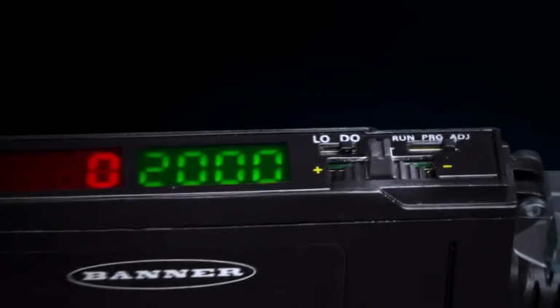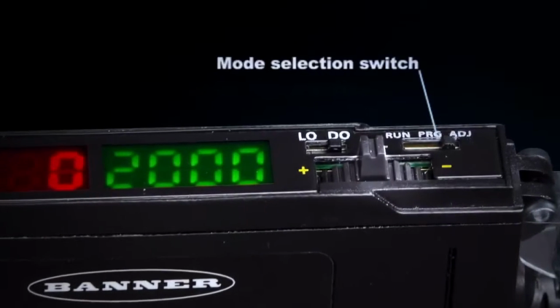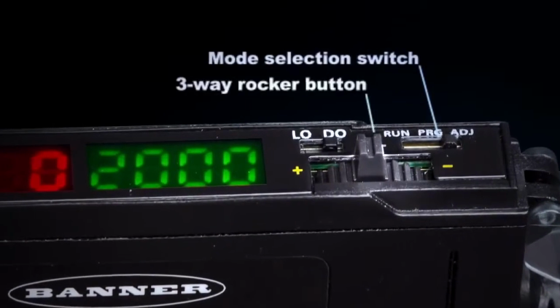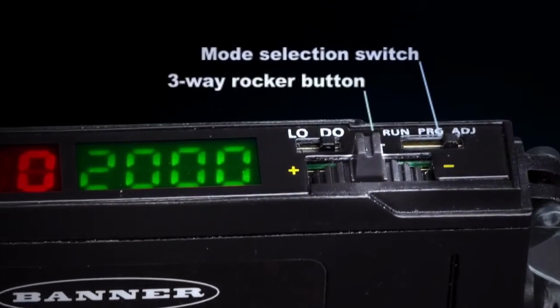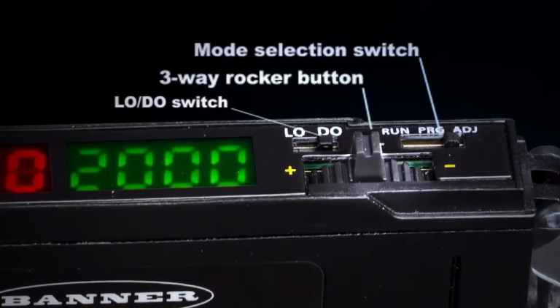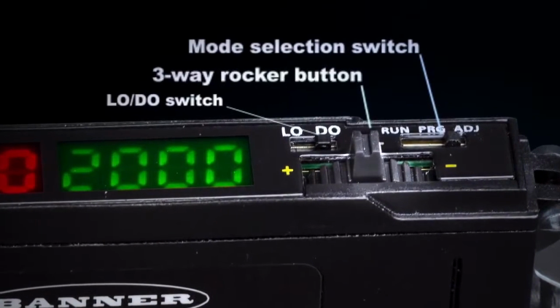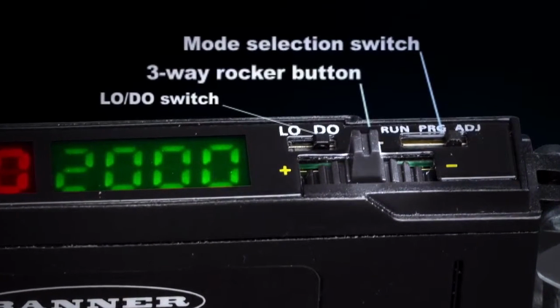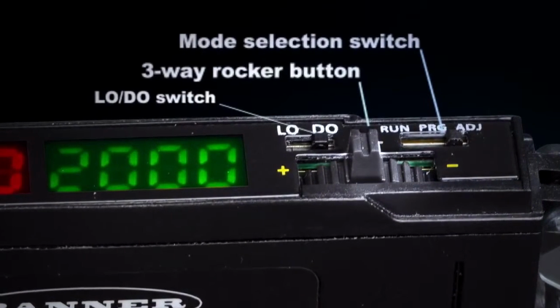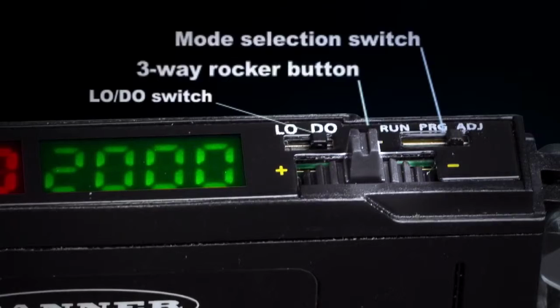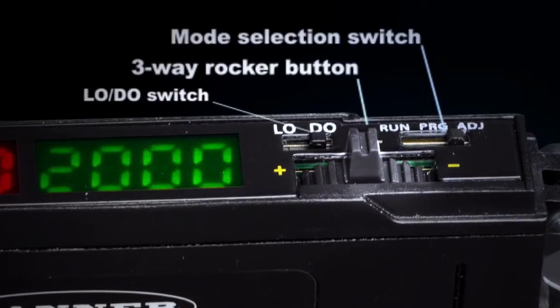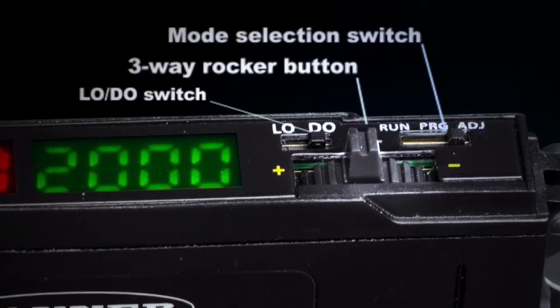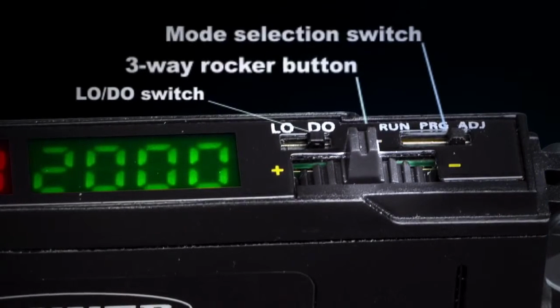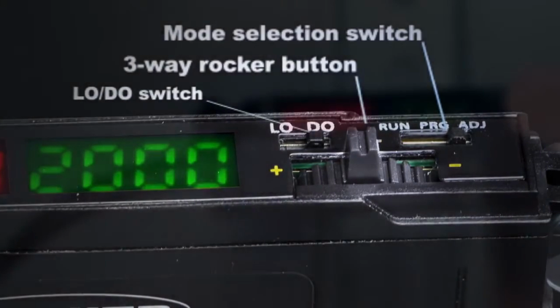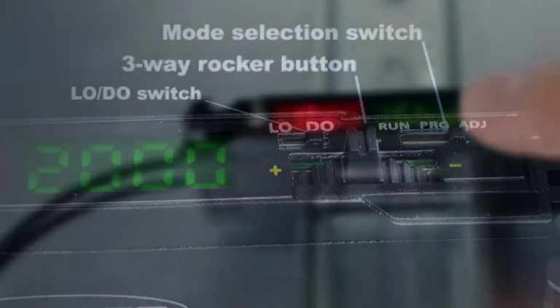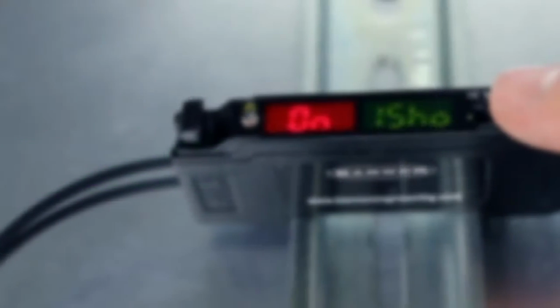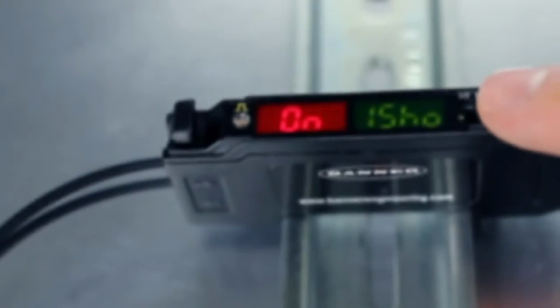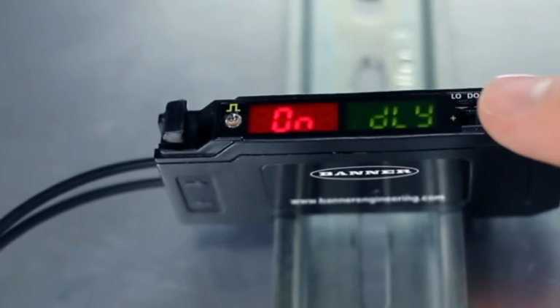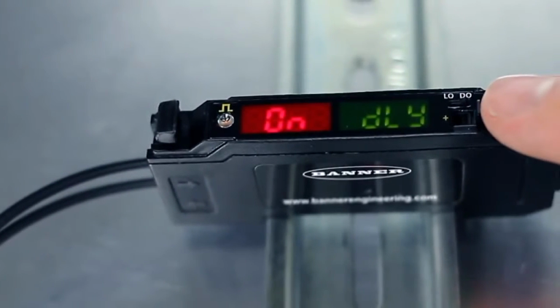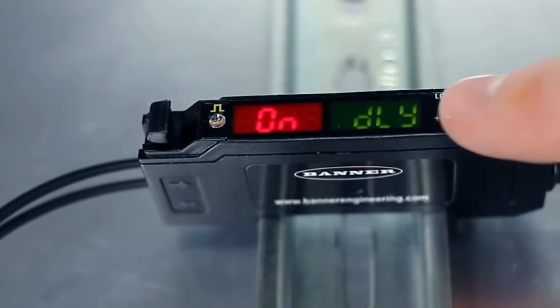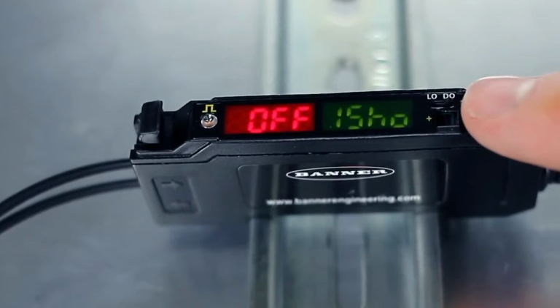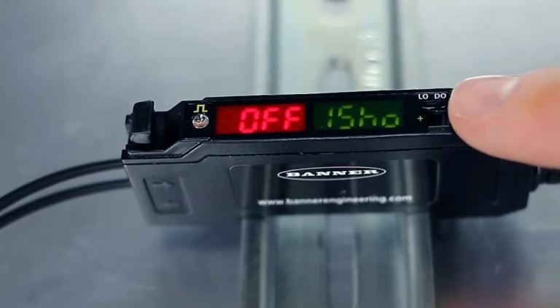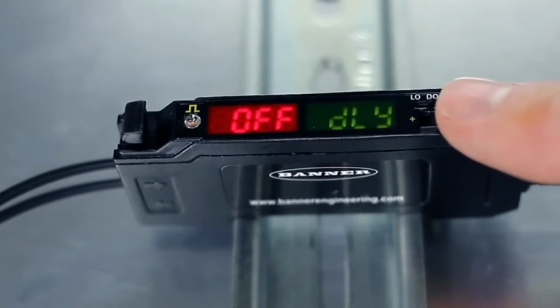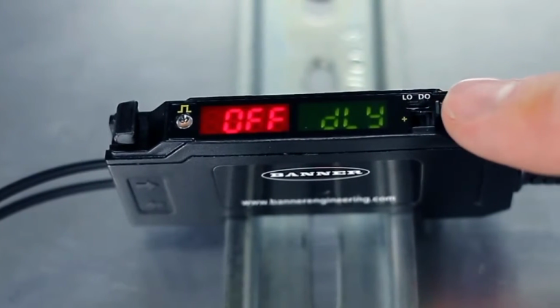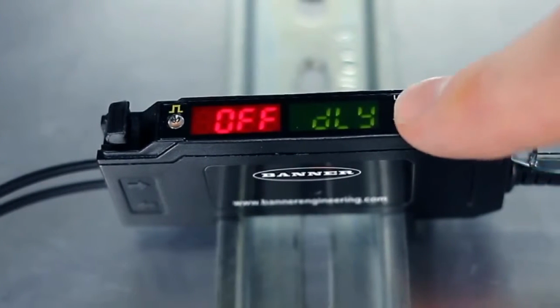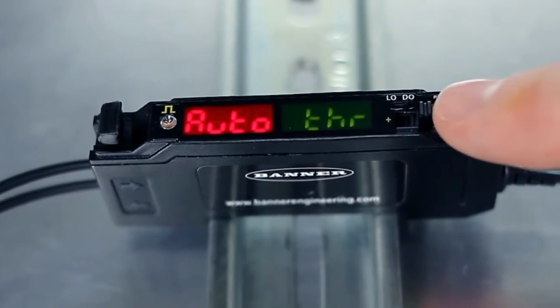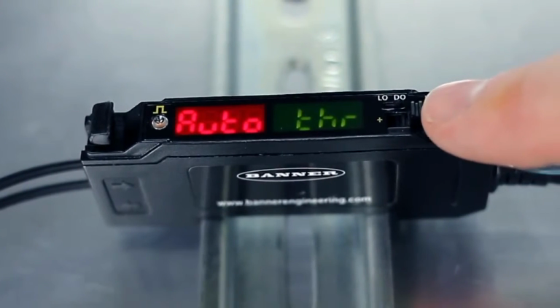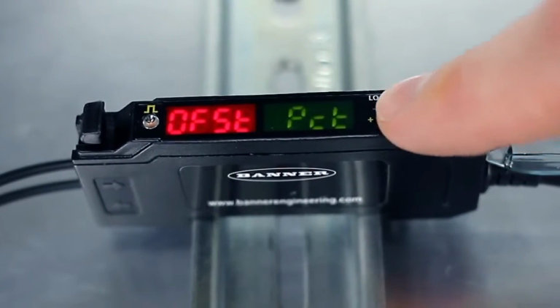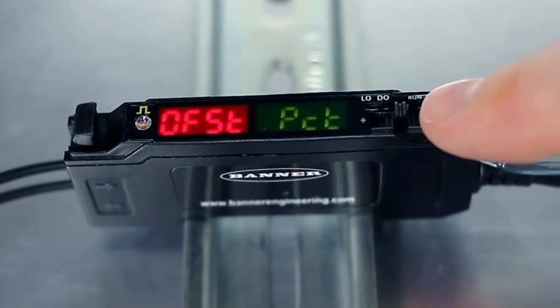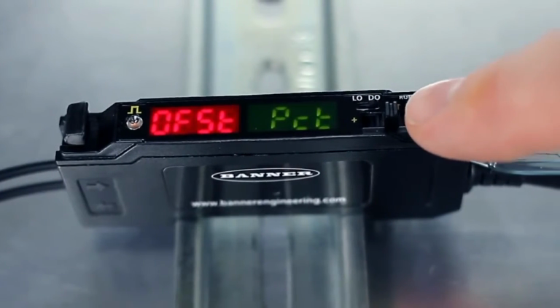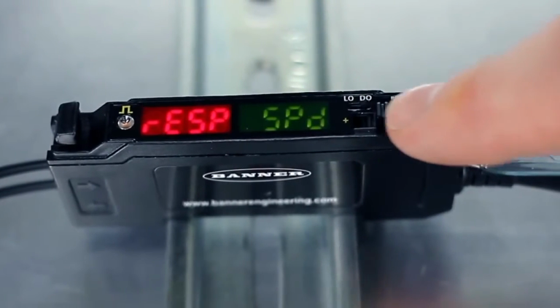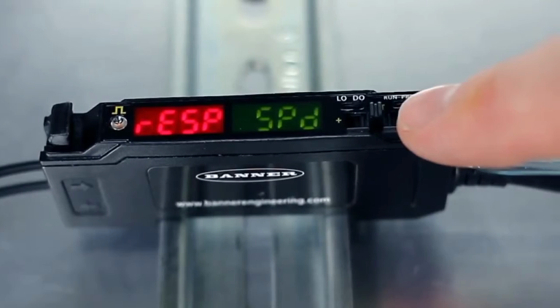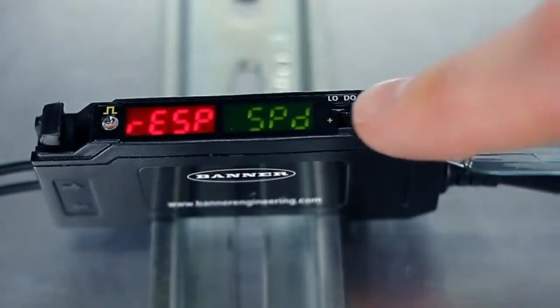The mode selection switch and rocker button simplifies sensor setup and ensure precise threshold adjustment. An intuitive user interface puts the most frequently used adjustments at your fingertips to reduce installation time and ensure a quick setup.